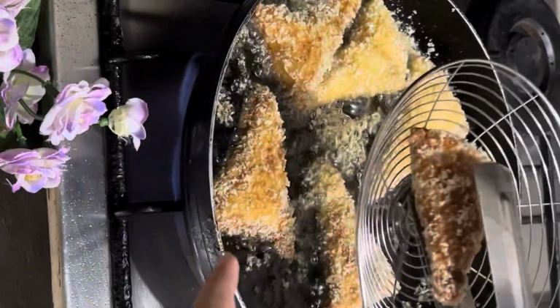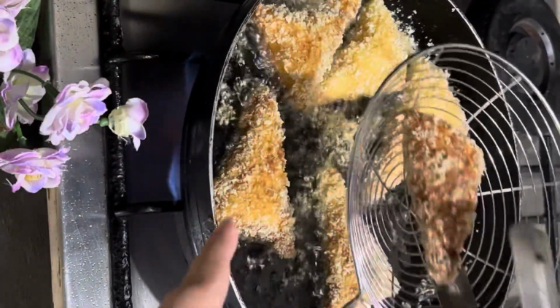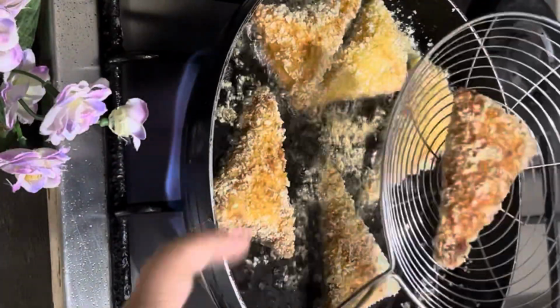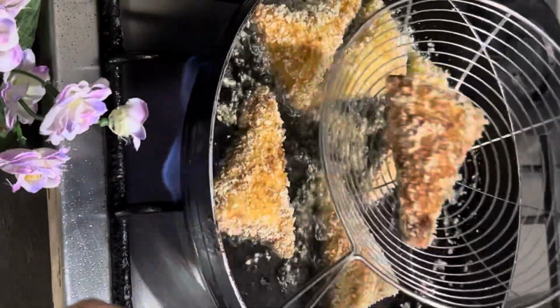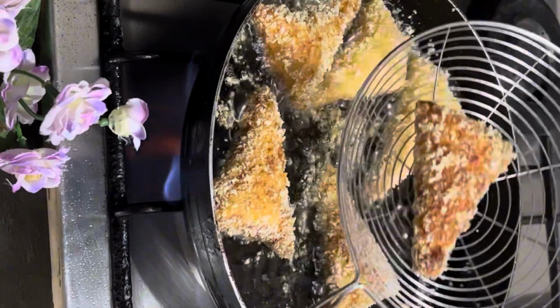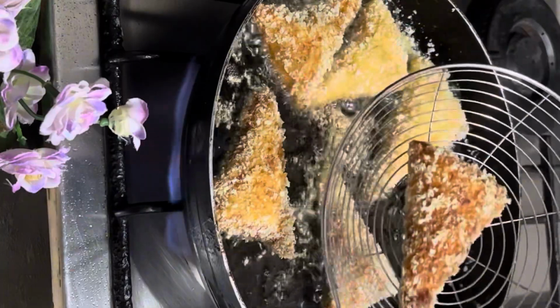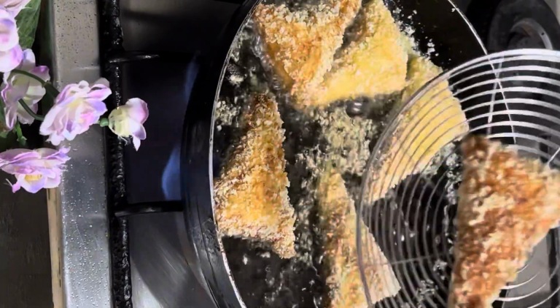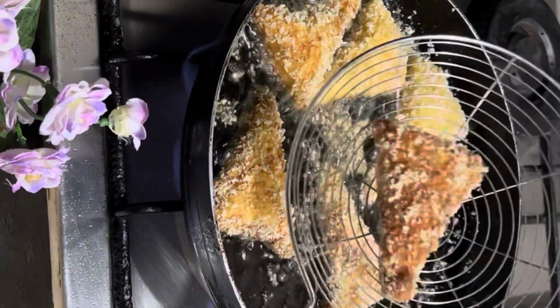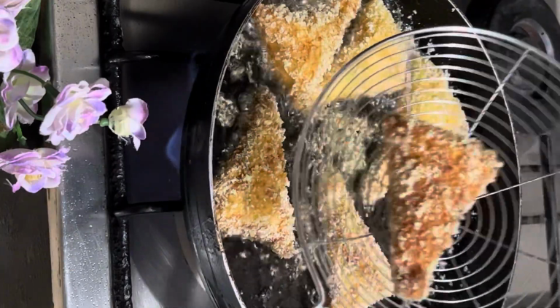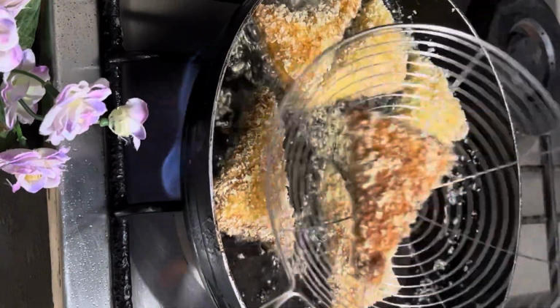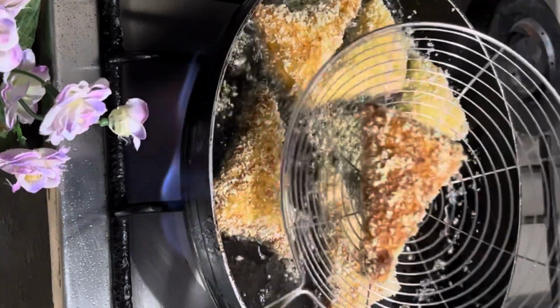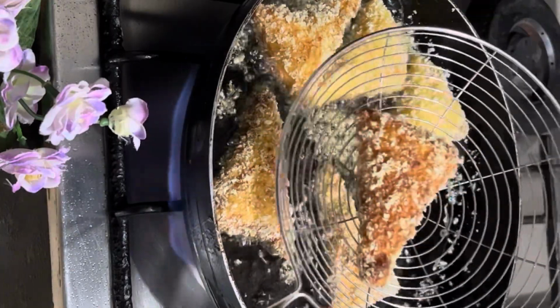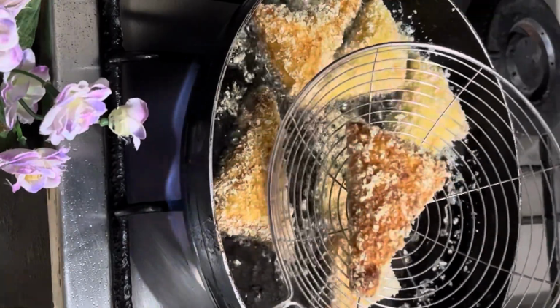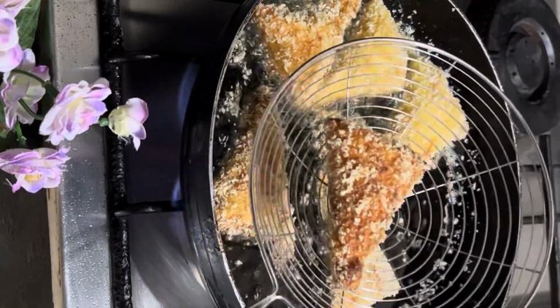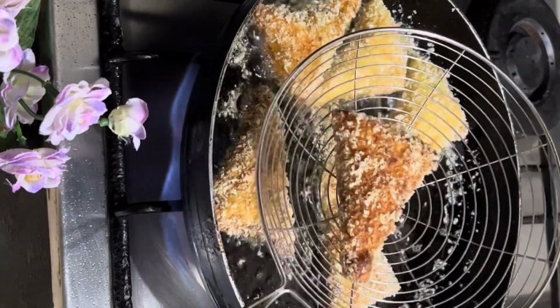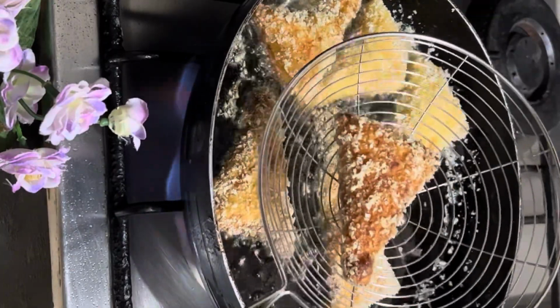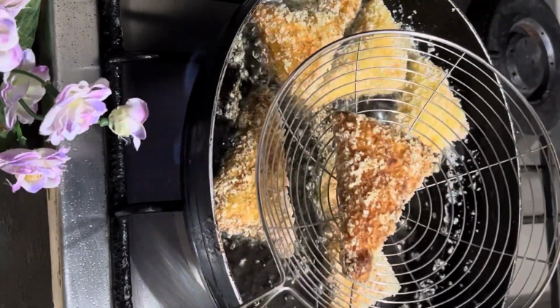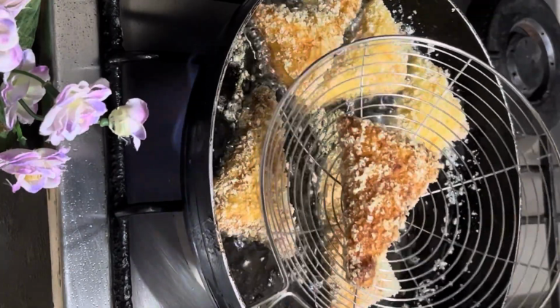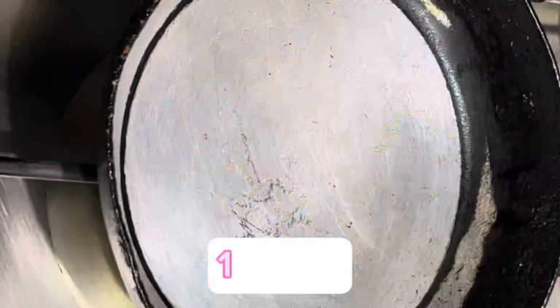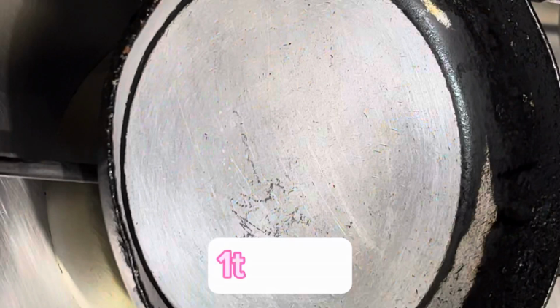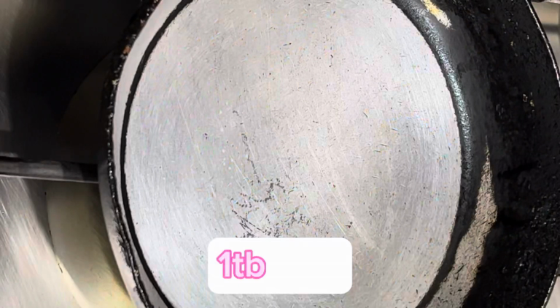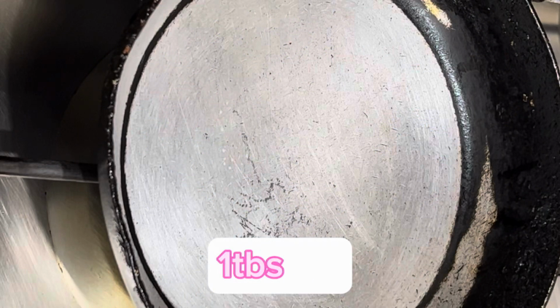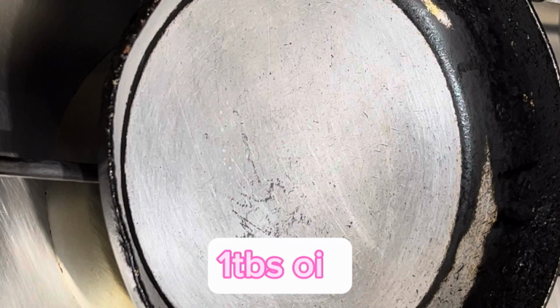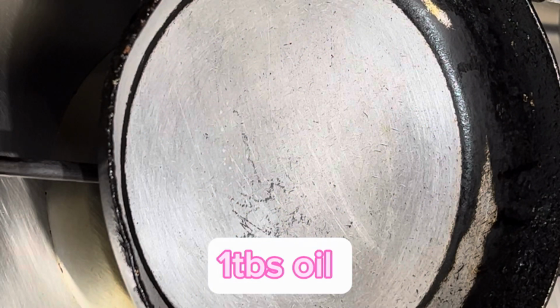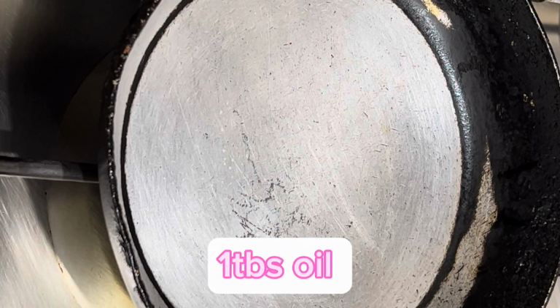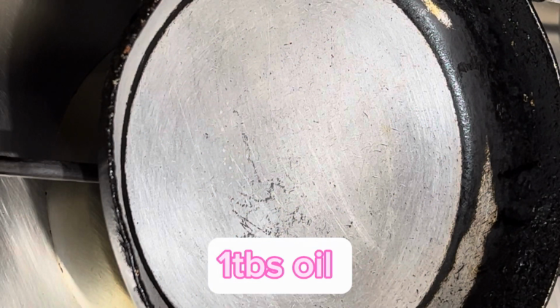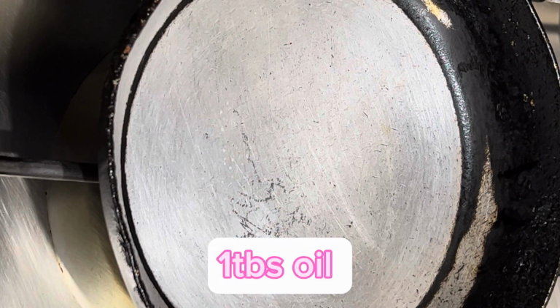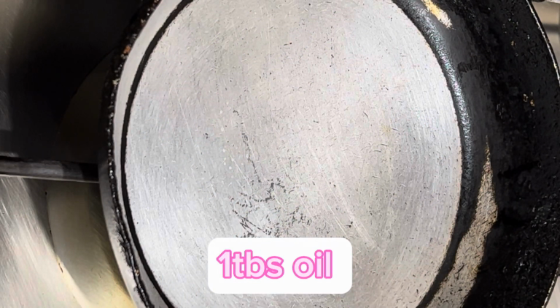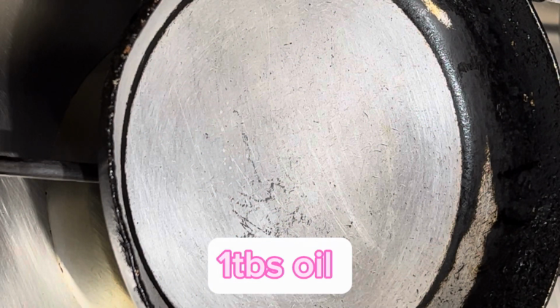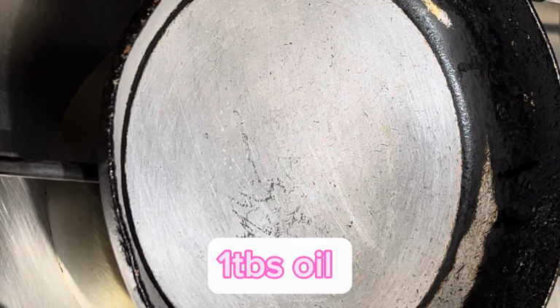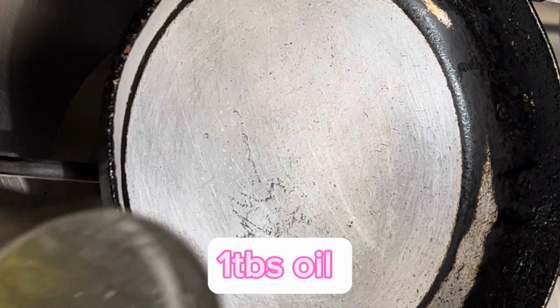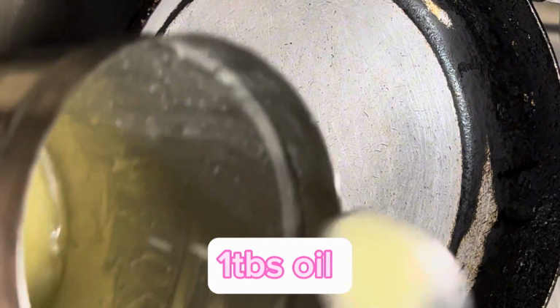You don't need many ingredients for this — I will mention the ingredients and the recipe below. I put the pan on the stove.